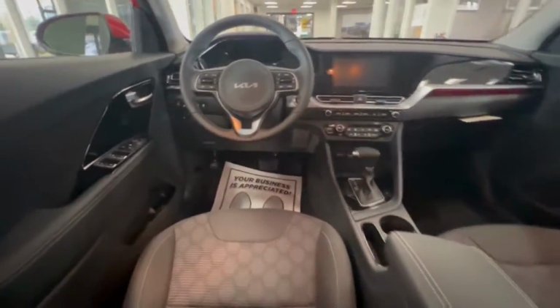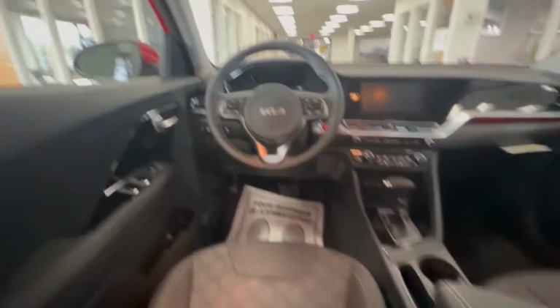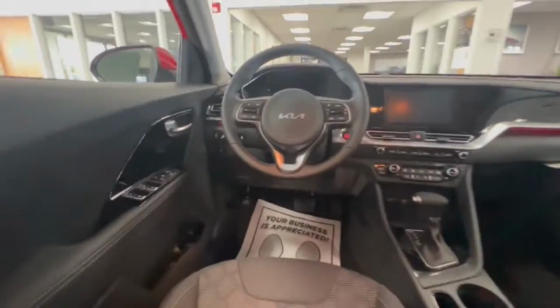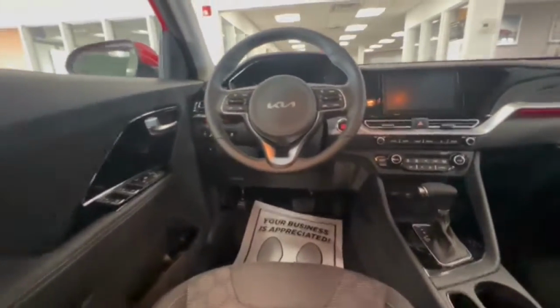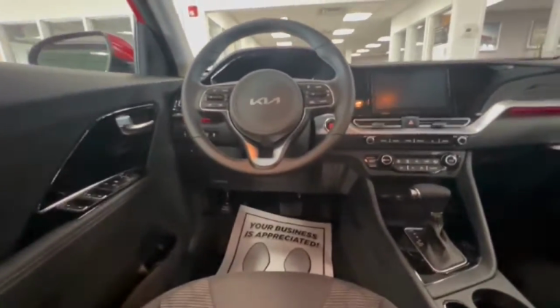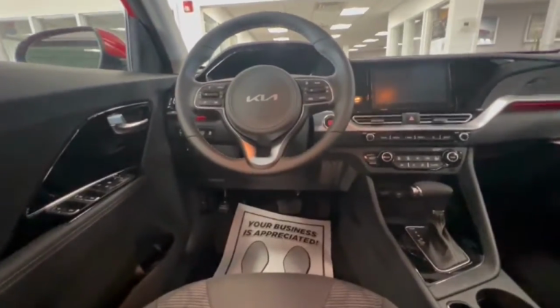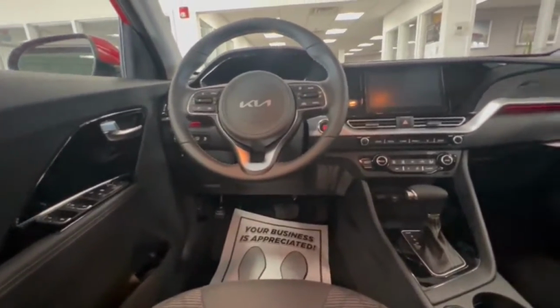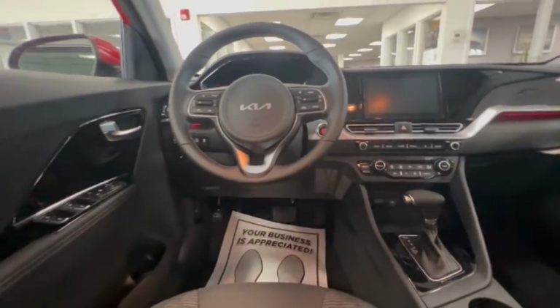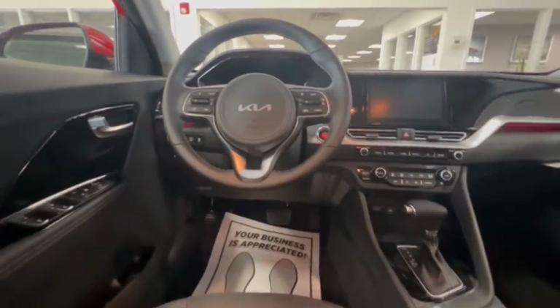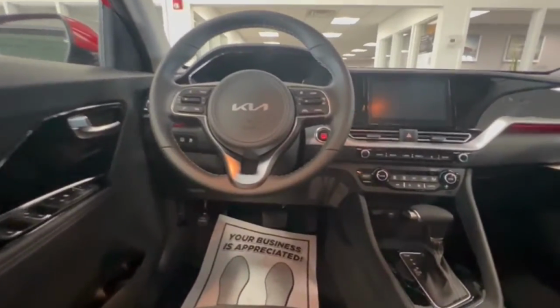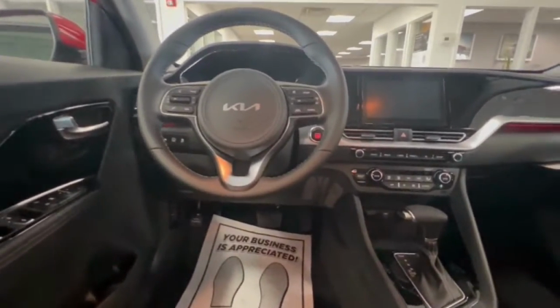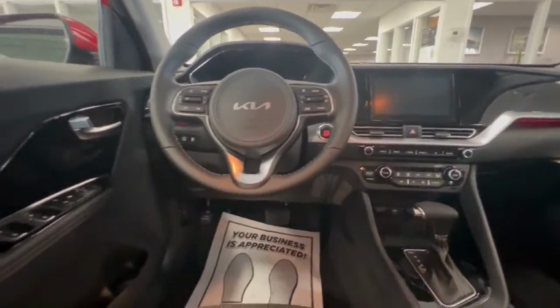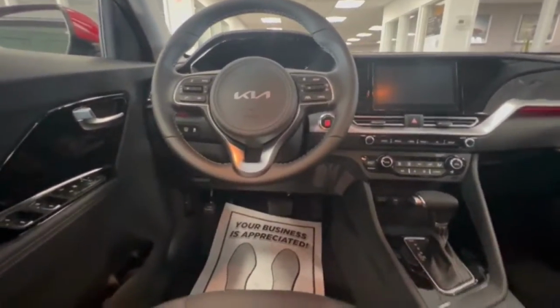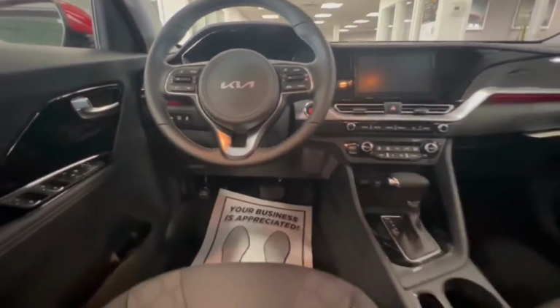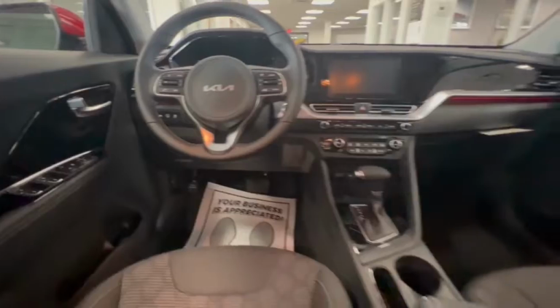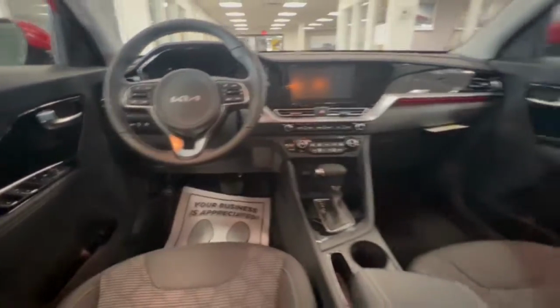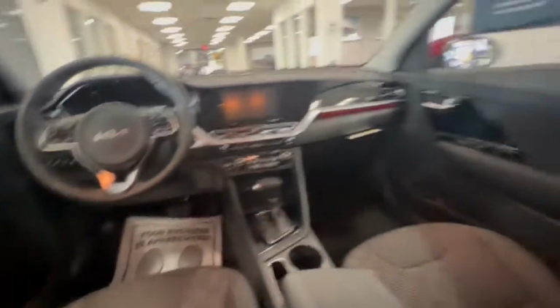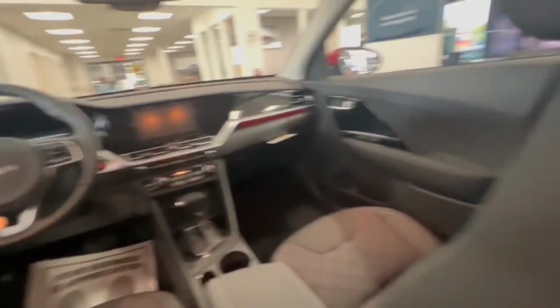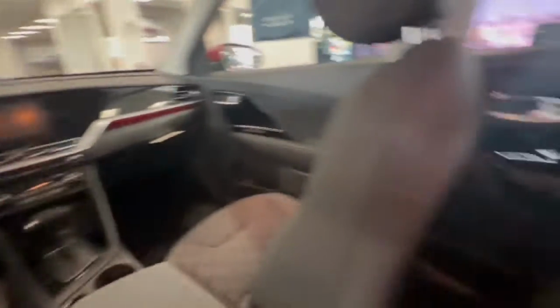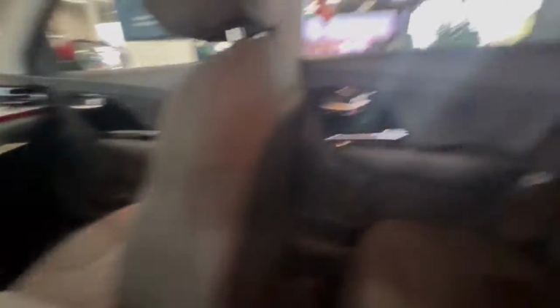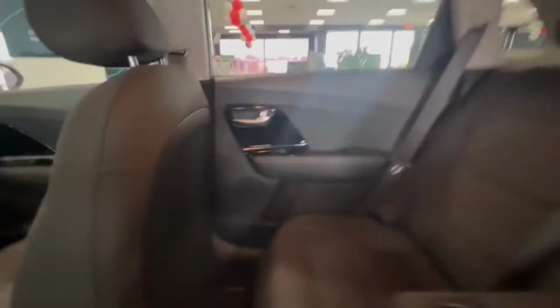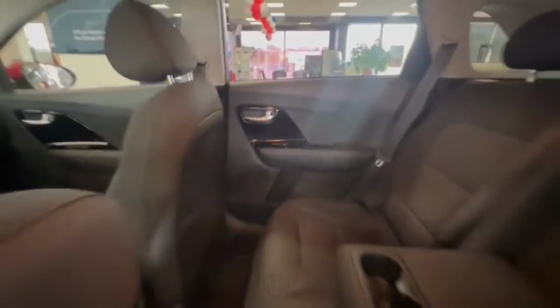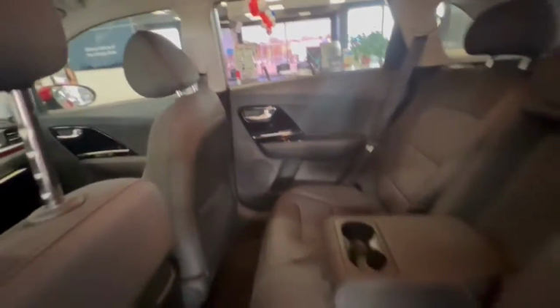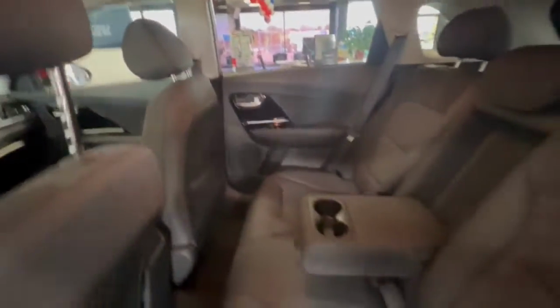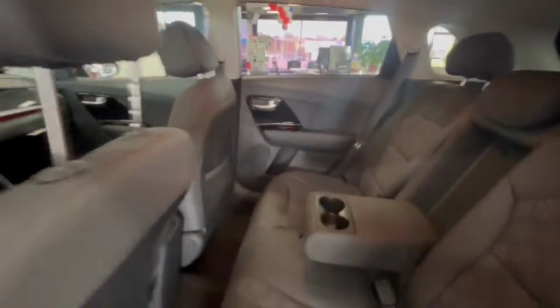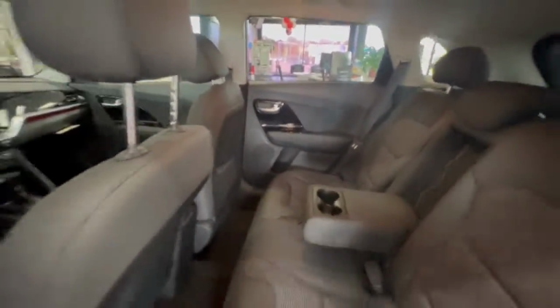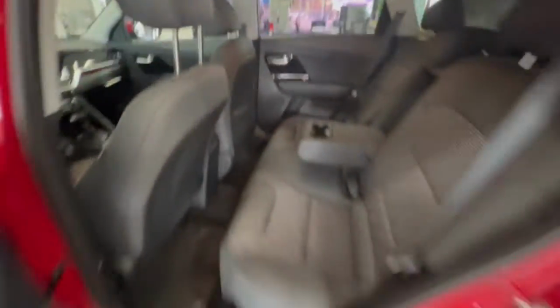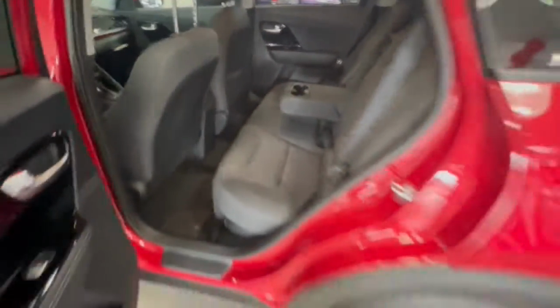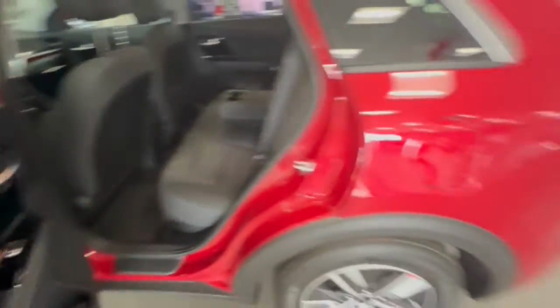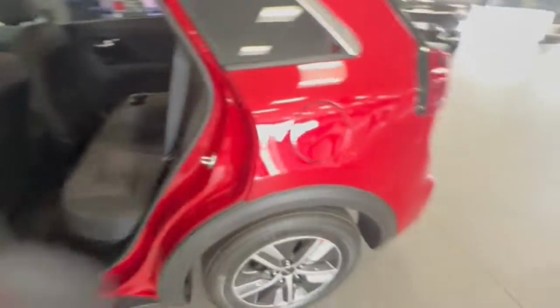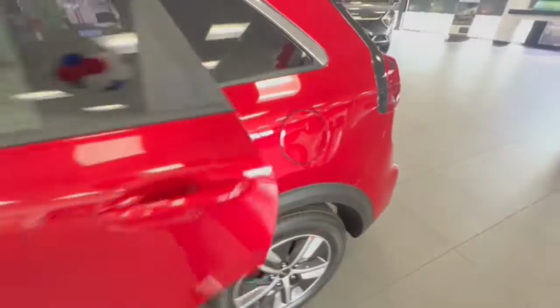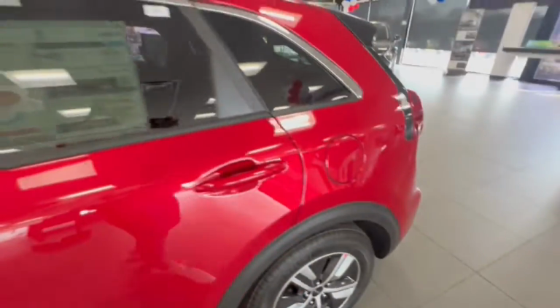Take this versatile Niro out for a spin and let our professional staff show you our commitment to outstanding customer service. We look forward to meeting you.